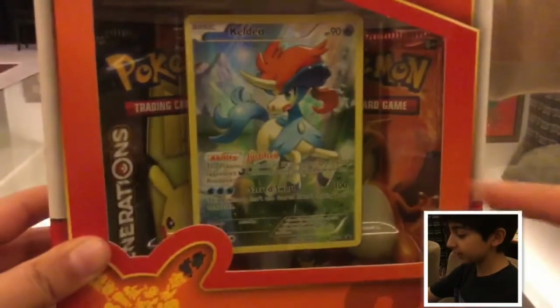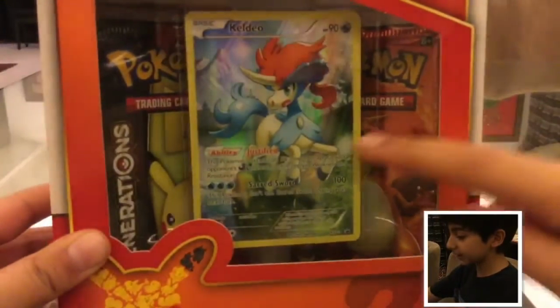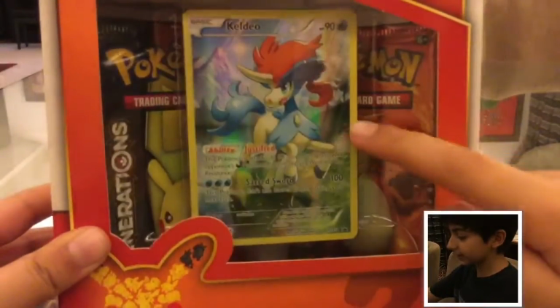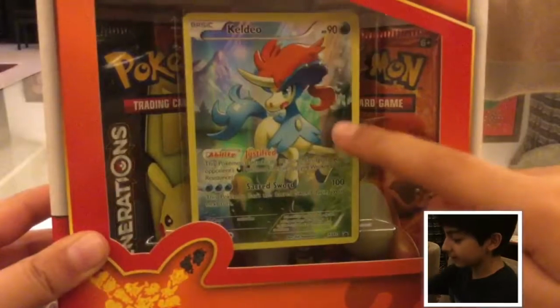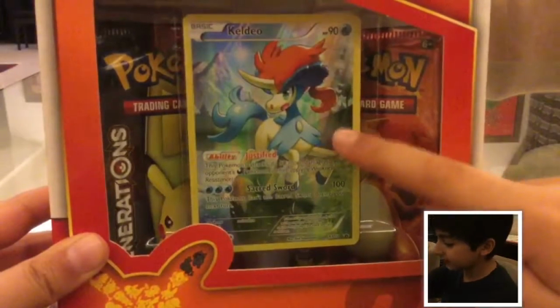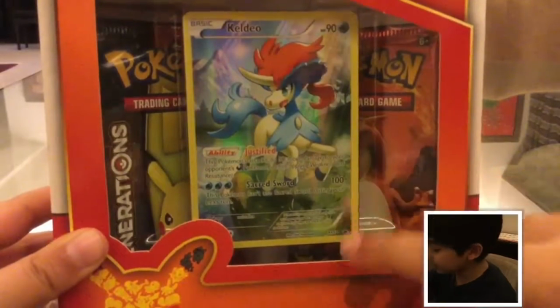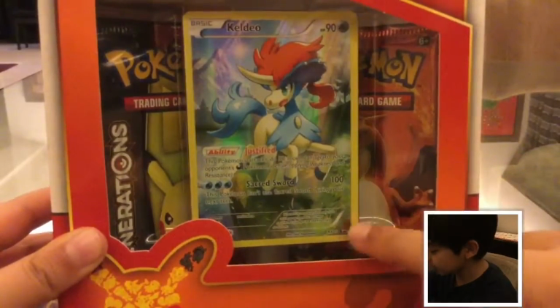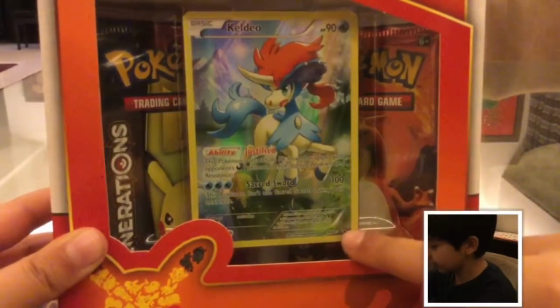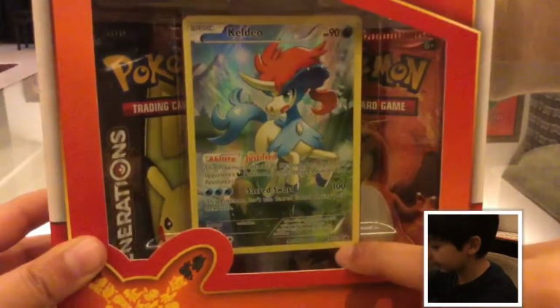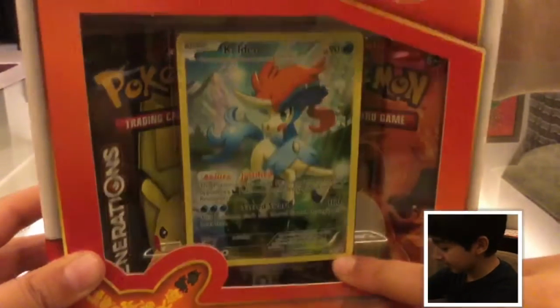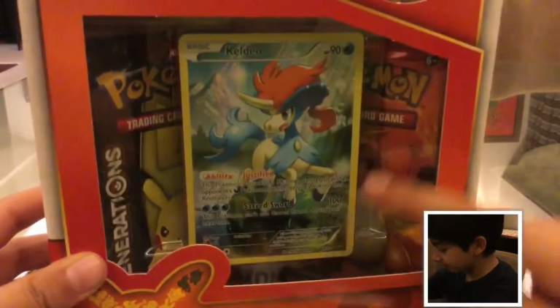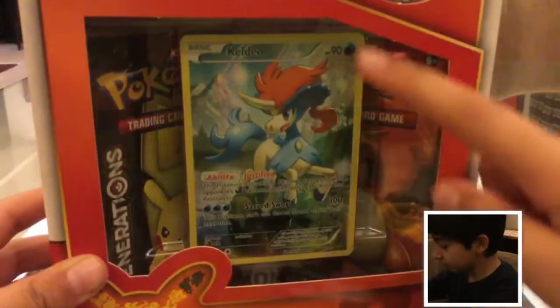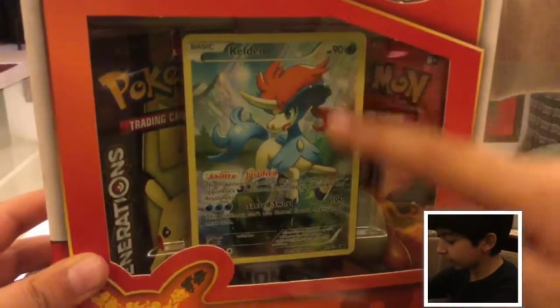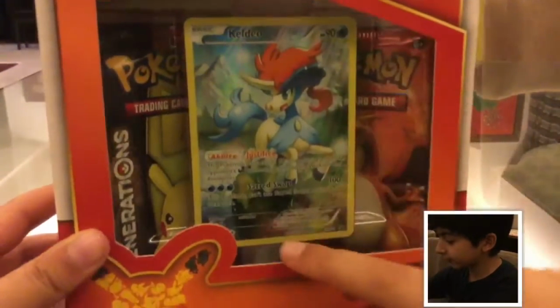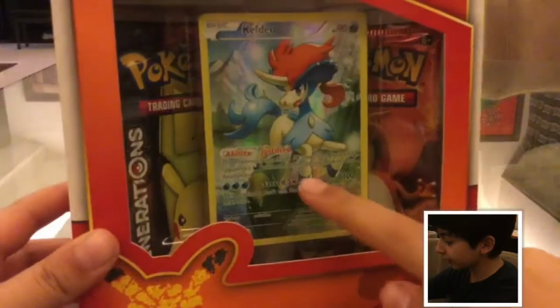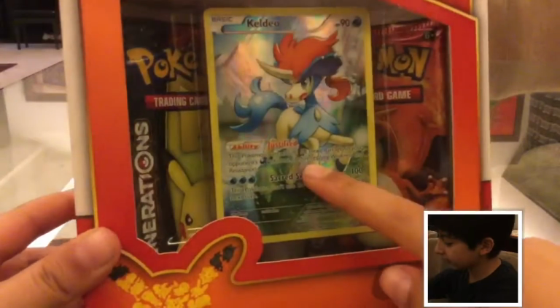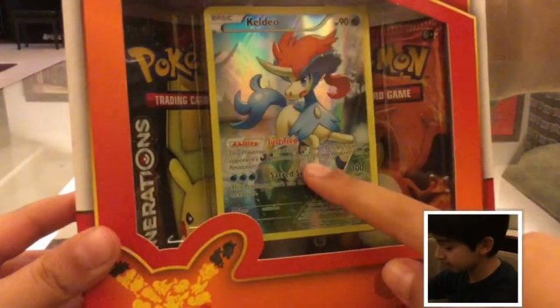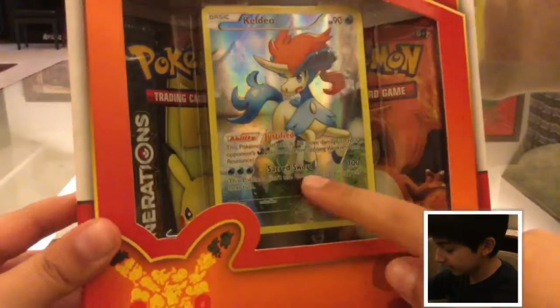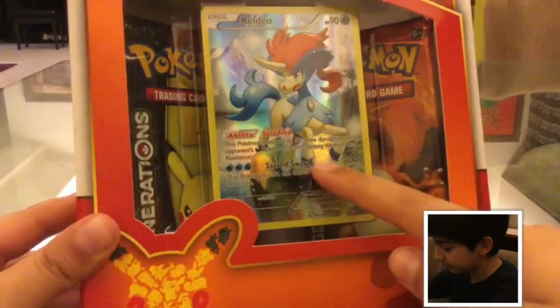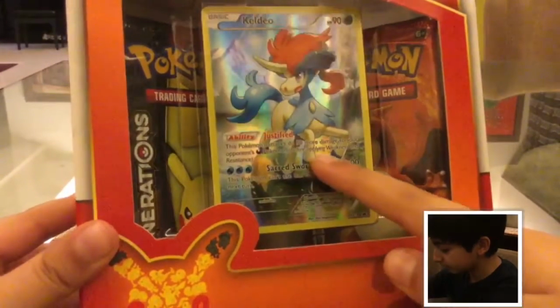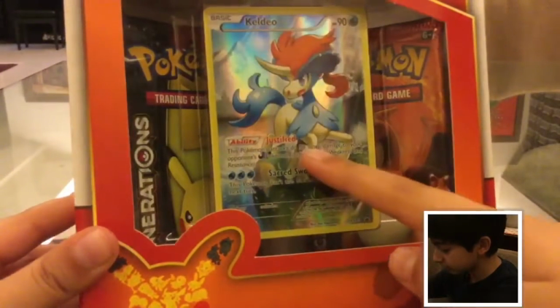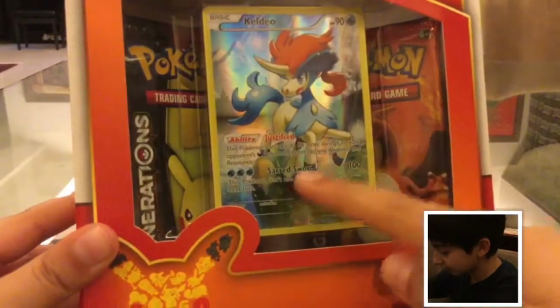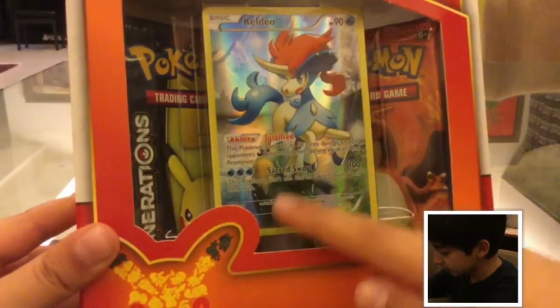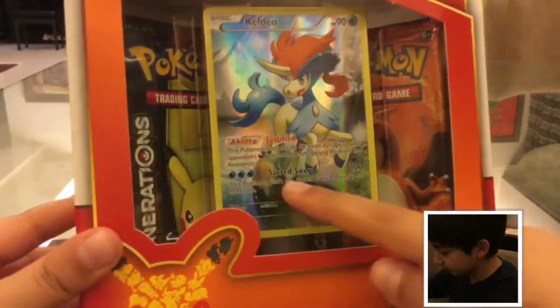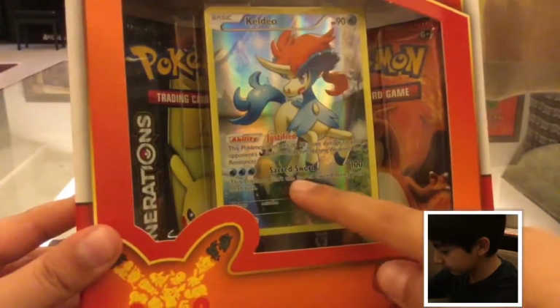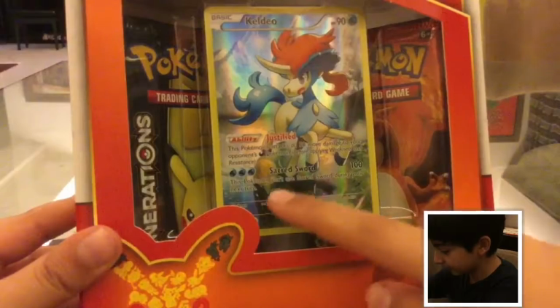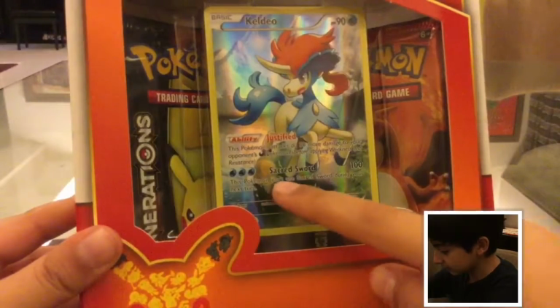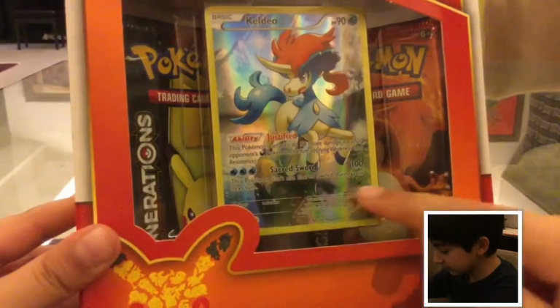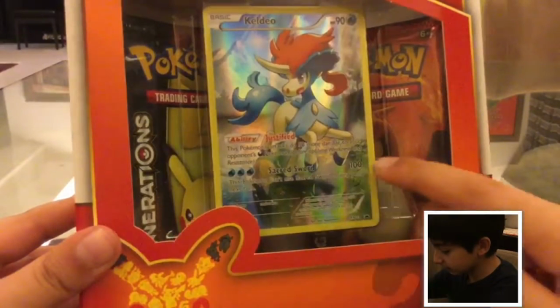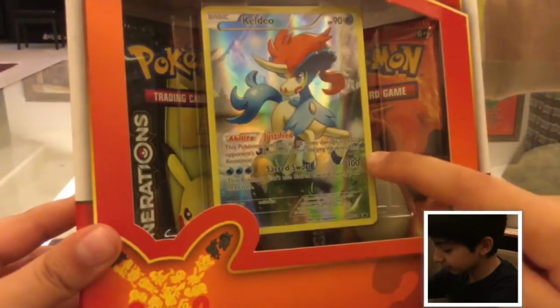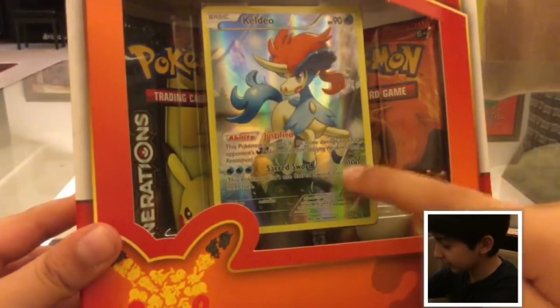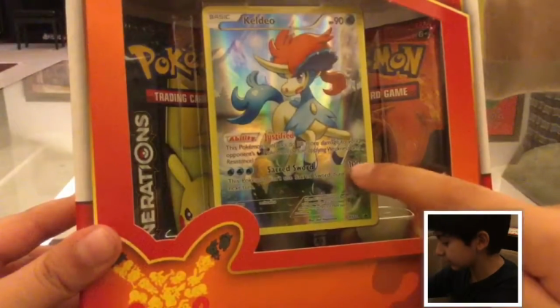Here is our promo card — Full Art — with a HP of 90 and ability of Justified. You can pause the video and read this. Sacred Sword for 3 energies and 100 damage.